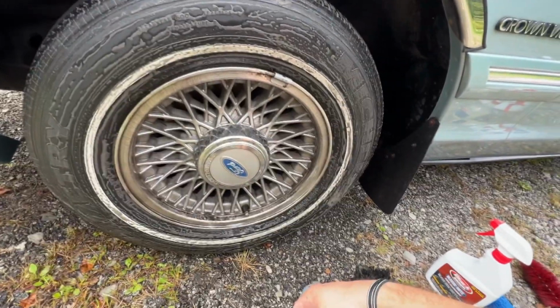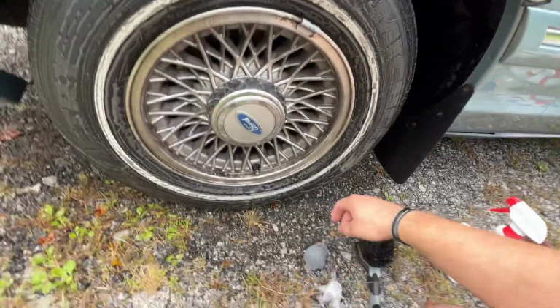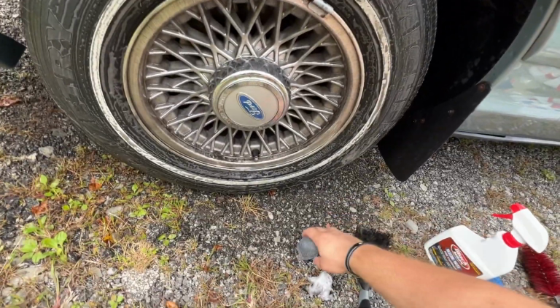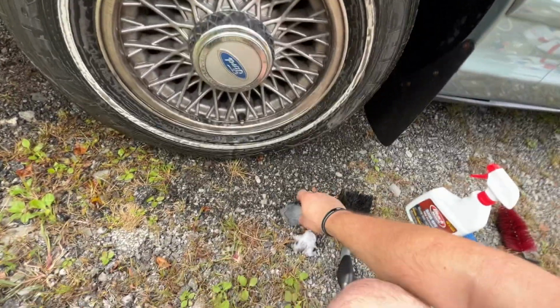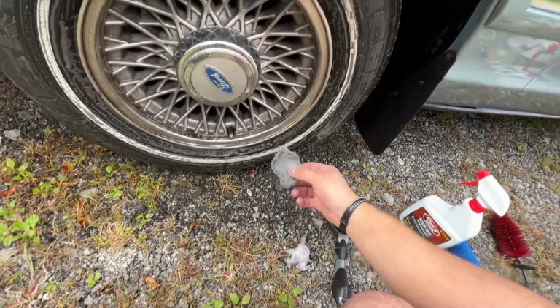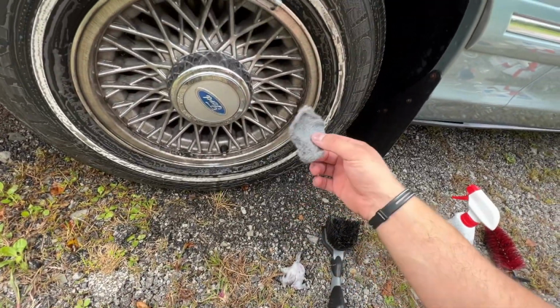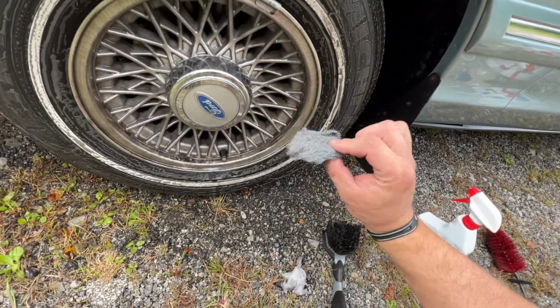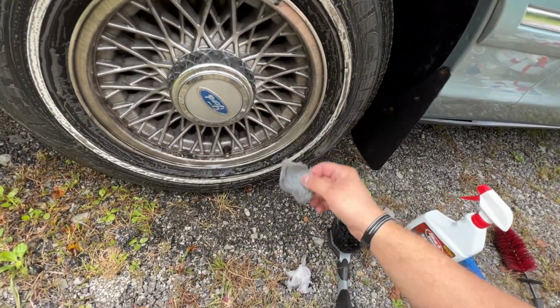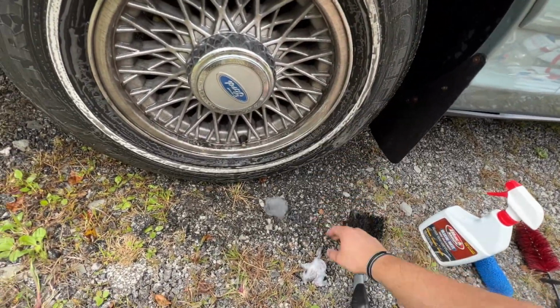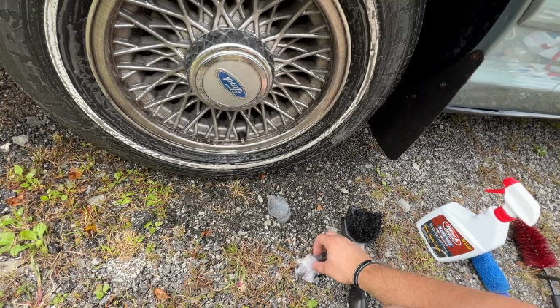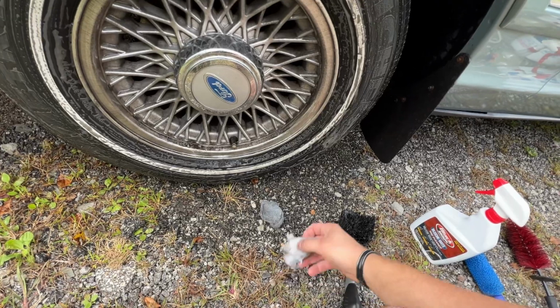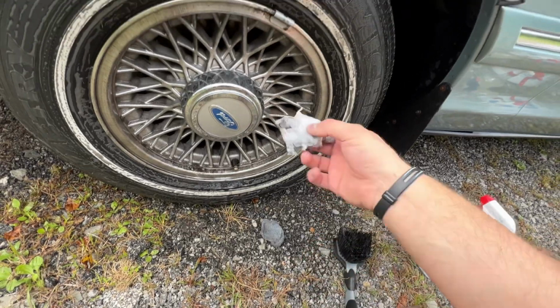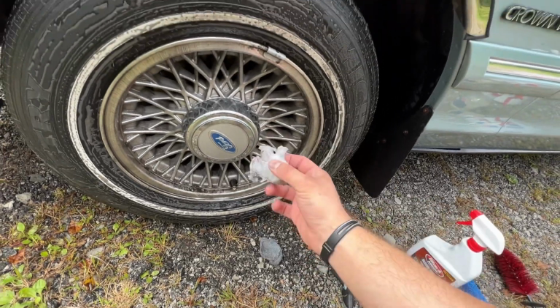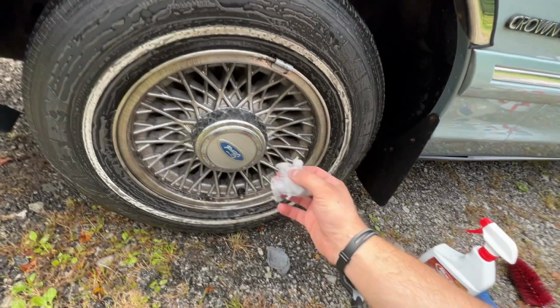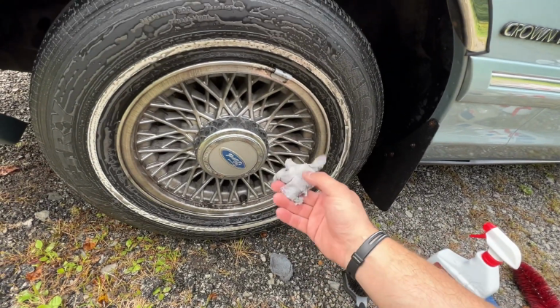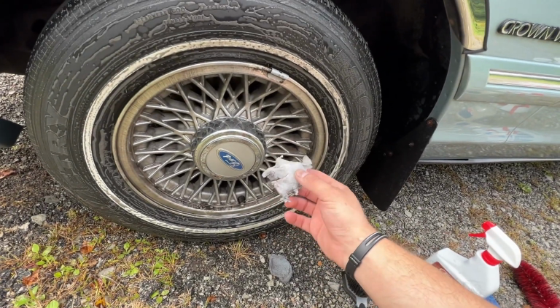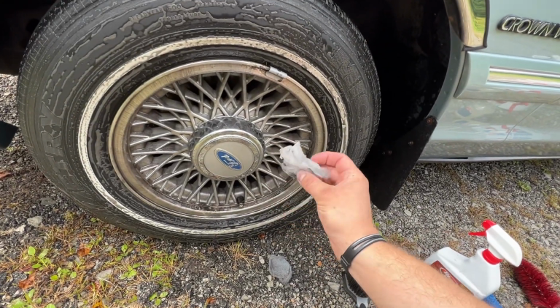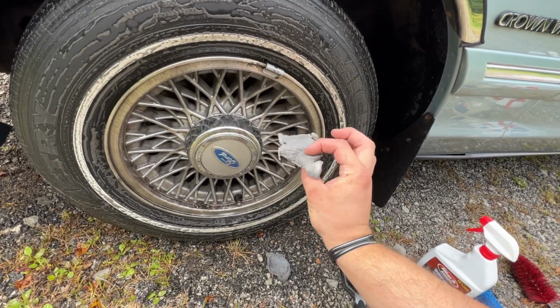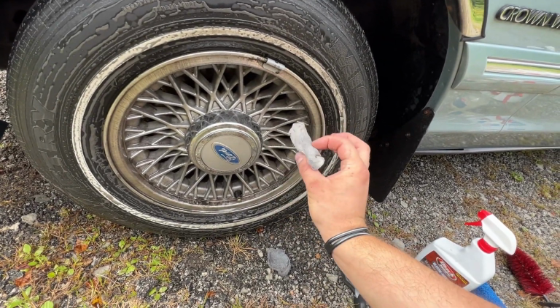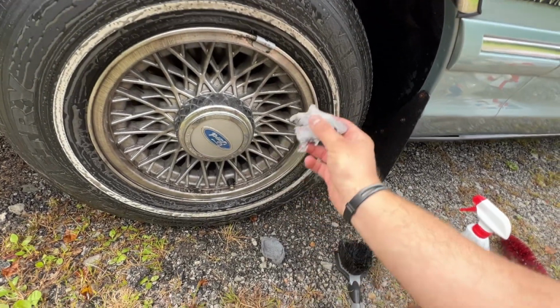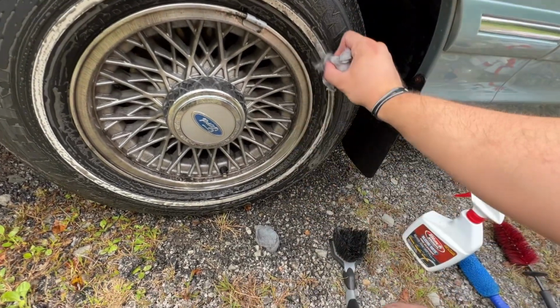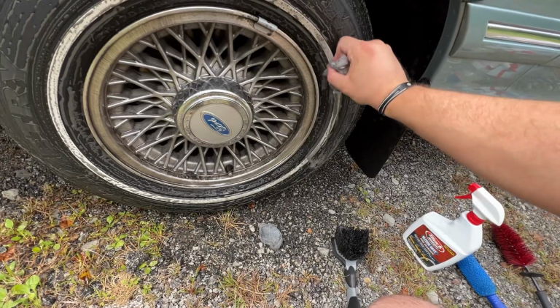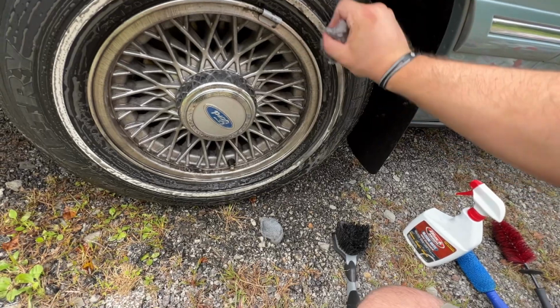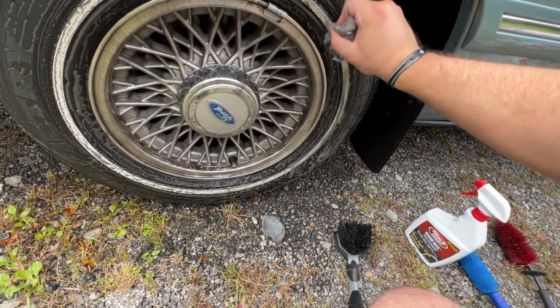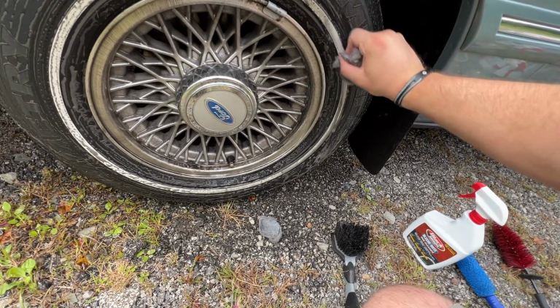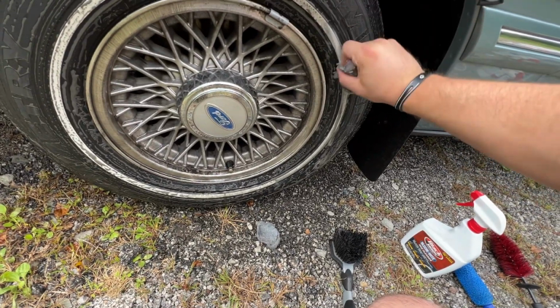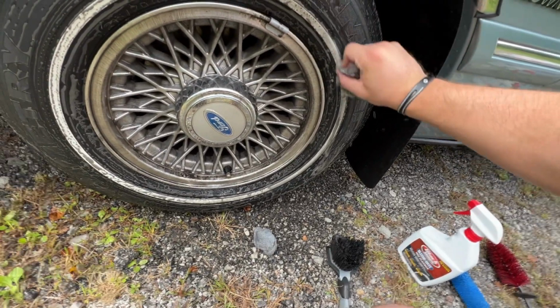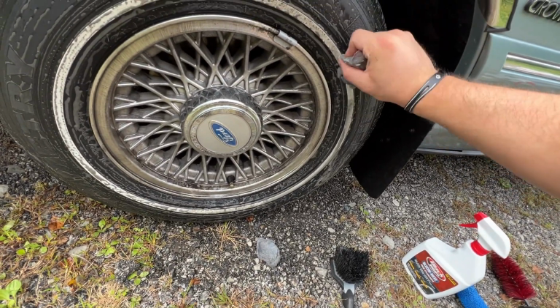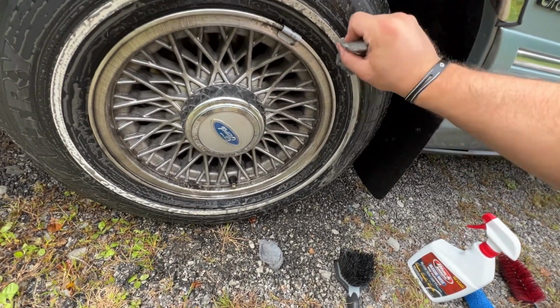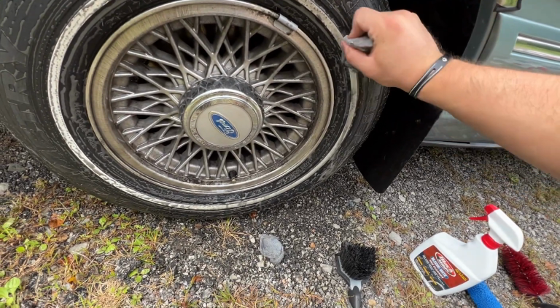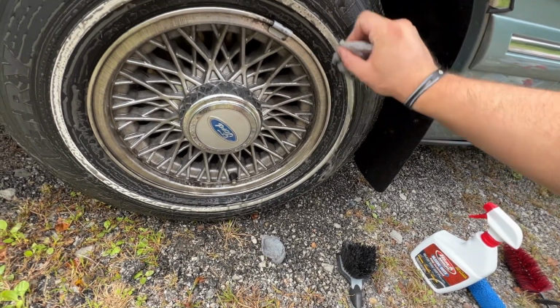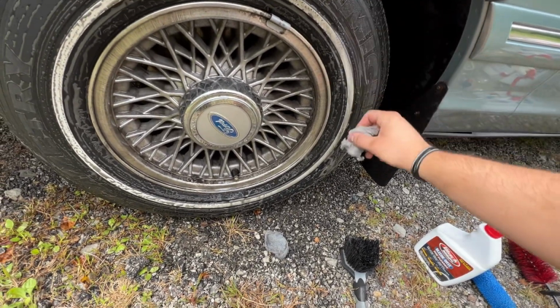Right now what I'm trying is some SOS. I did try this Mr. Clean Magic Eraser and I didn't really think it would hold up. You can see it's falling apart. It kind of does work, but it just wears out so quick.